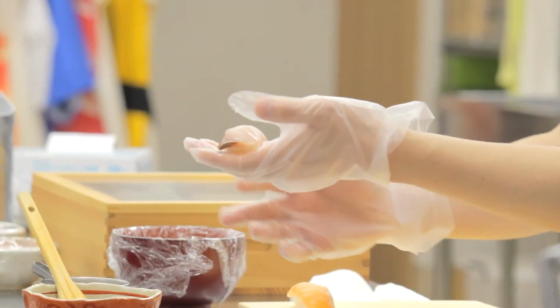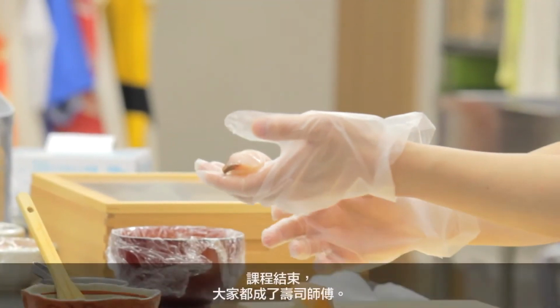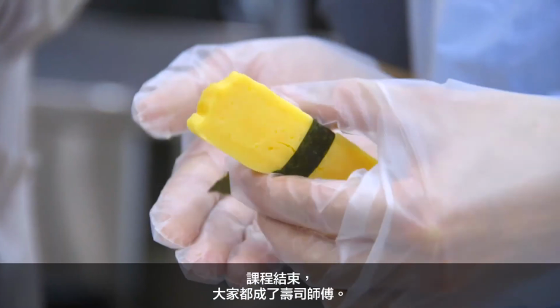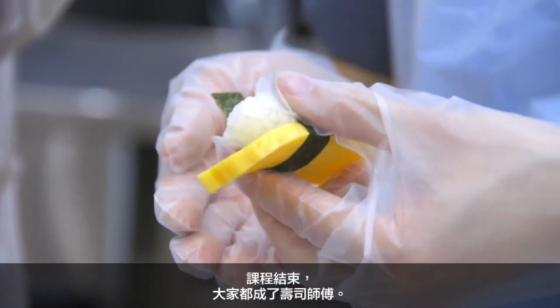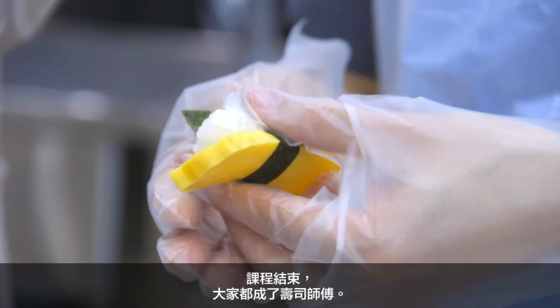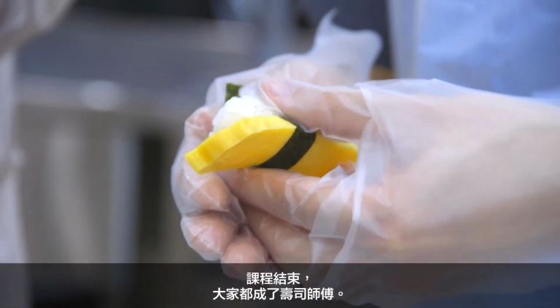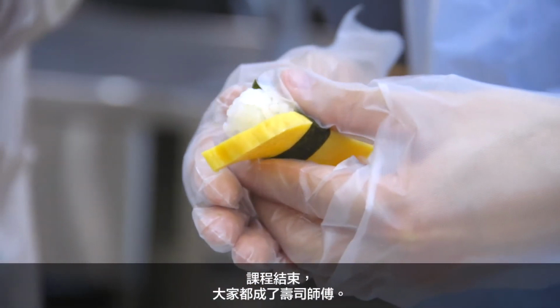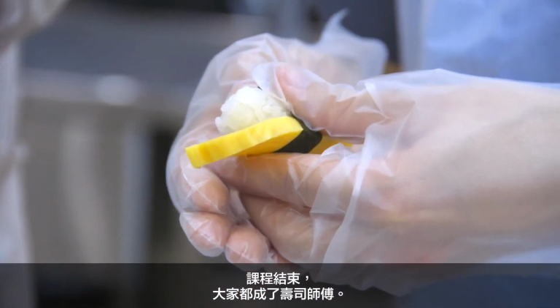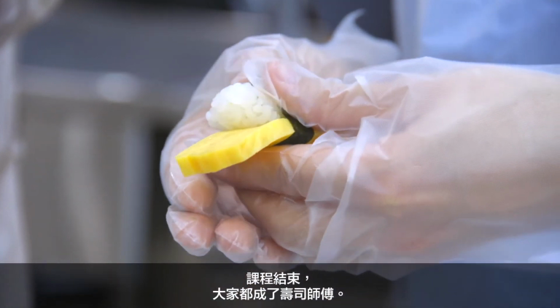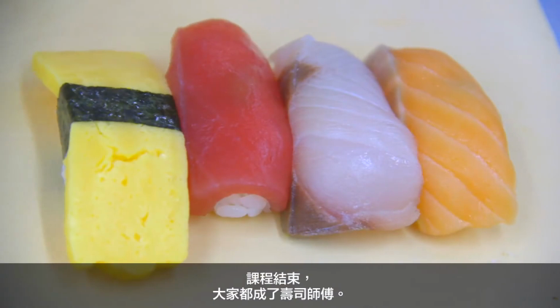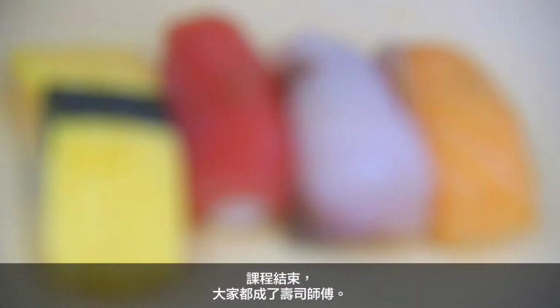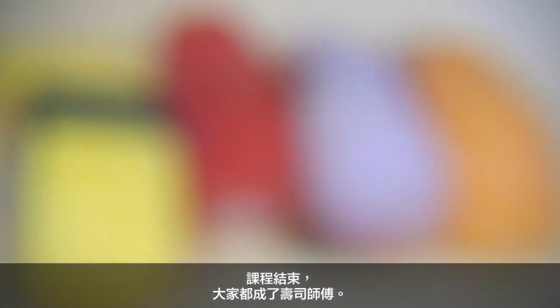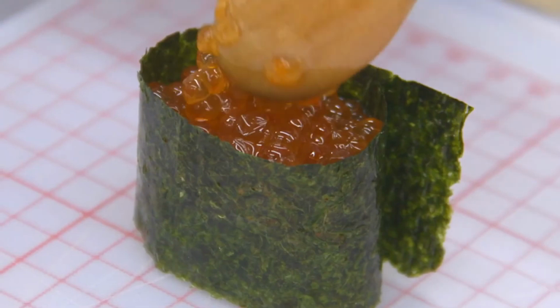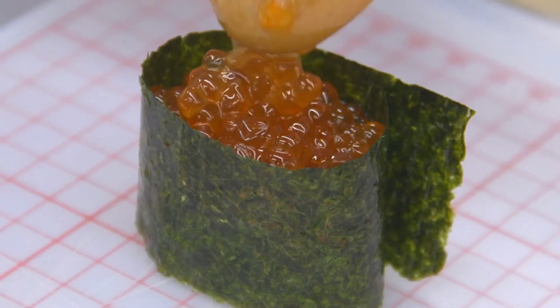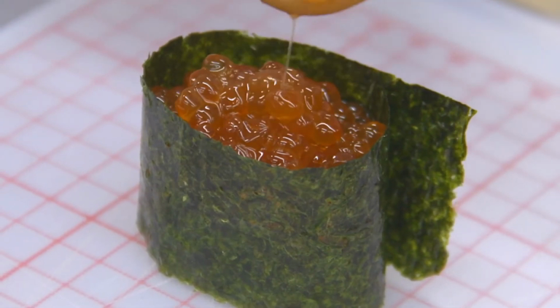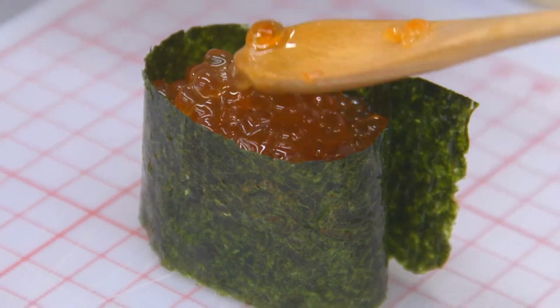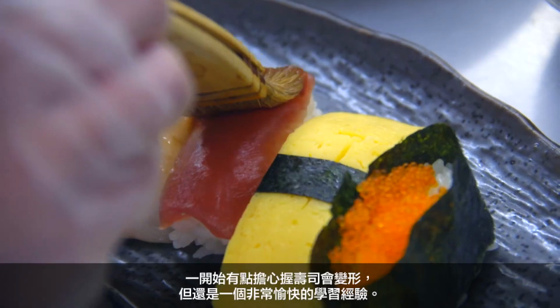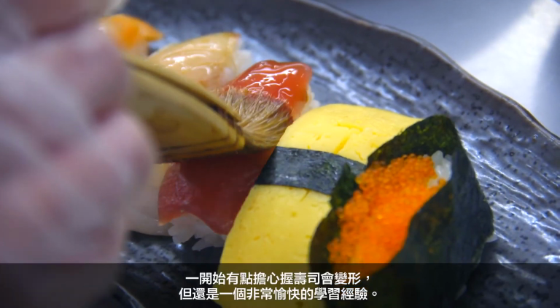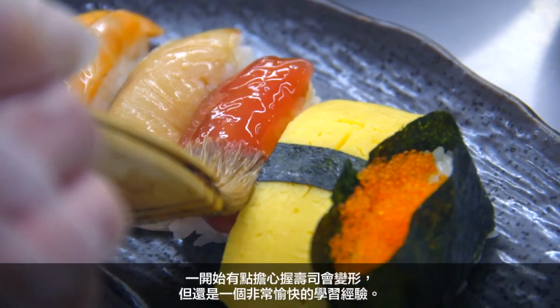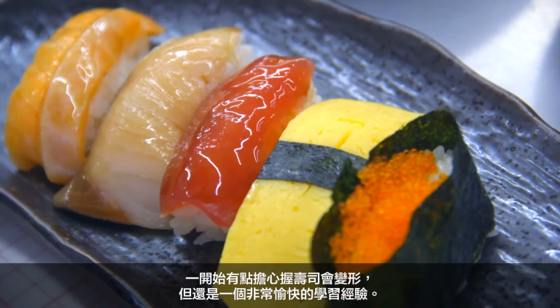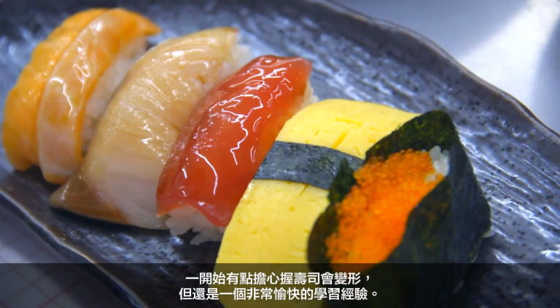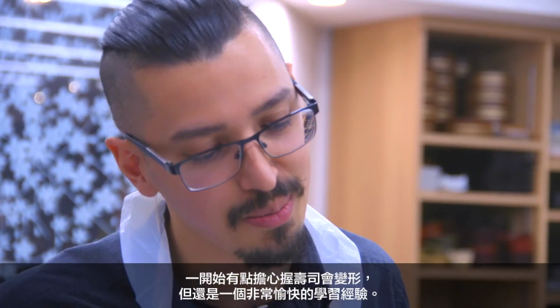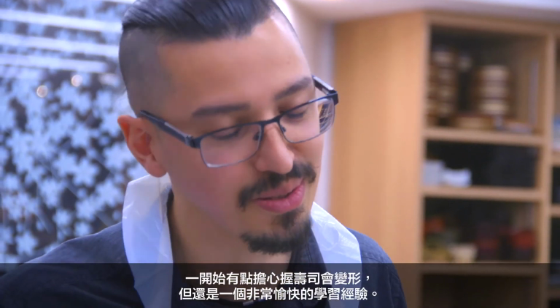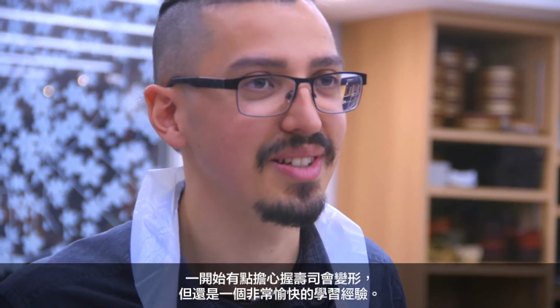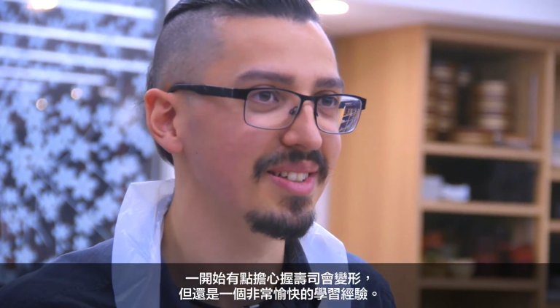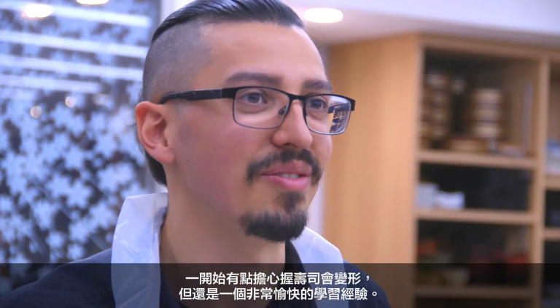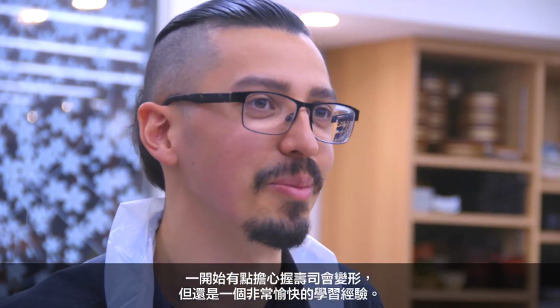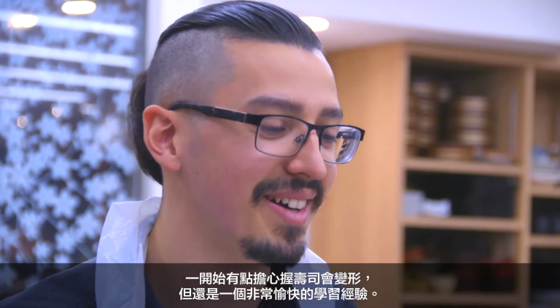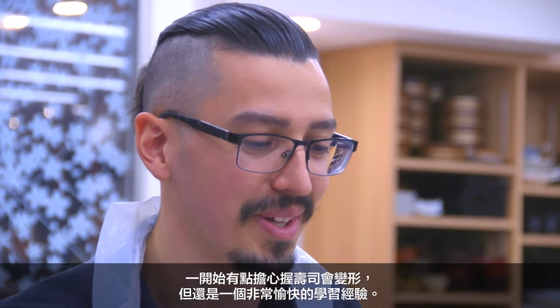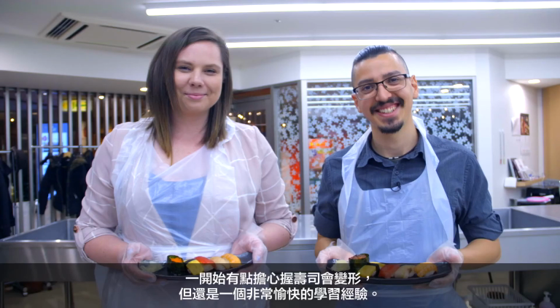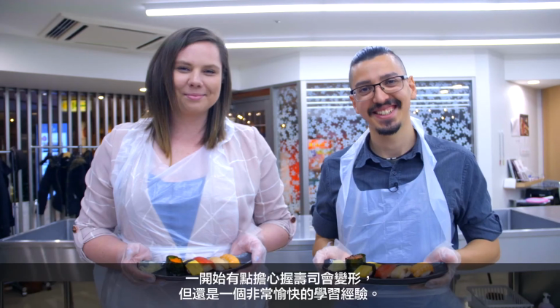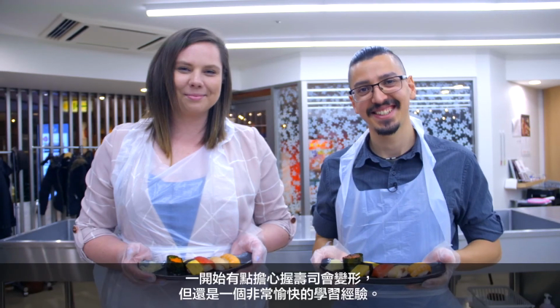When the lesson is almost at the end, you're going to be a chef. It was a bit scary because I felt my sushi might fall apart, but it was fun.